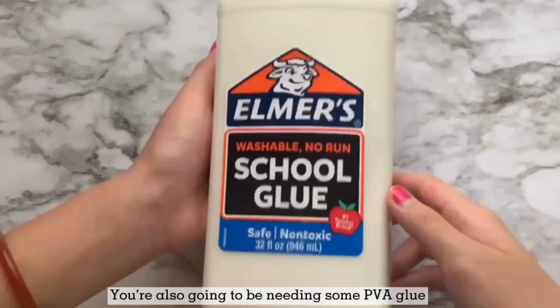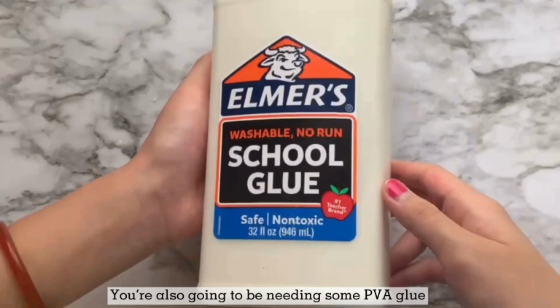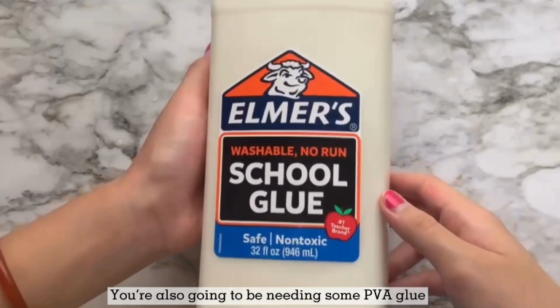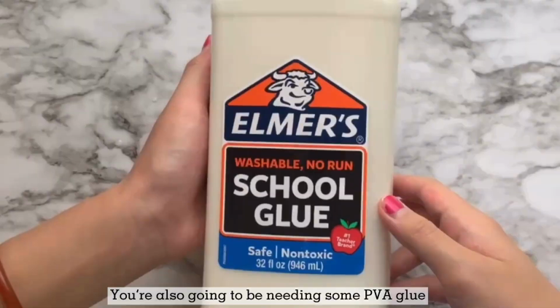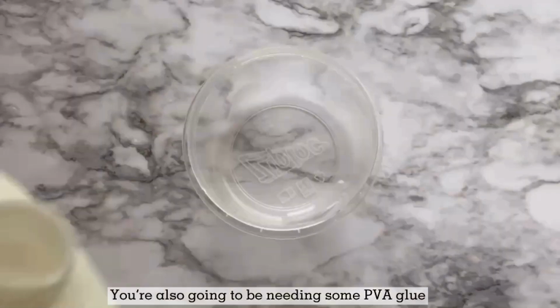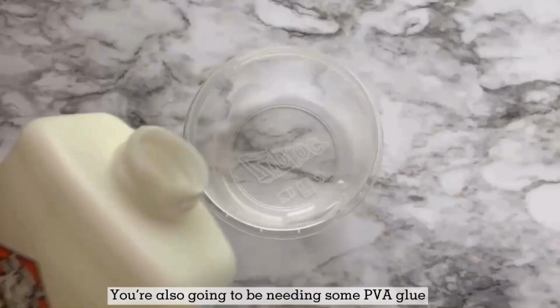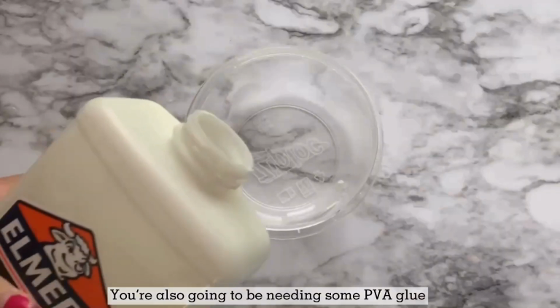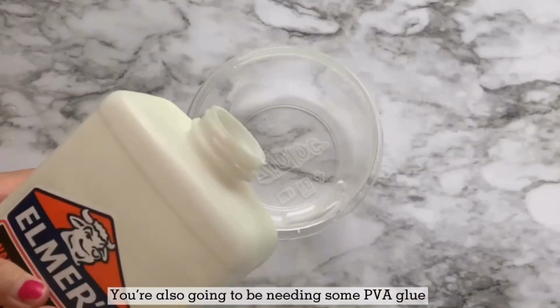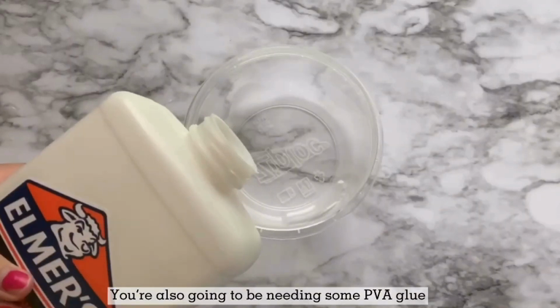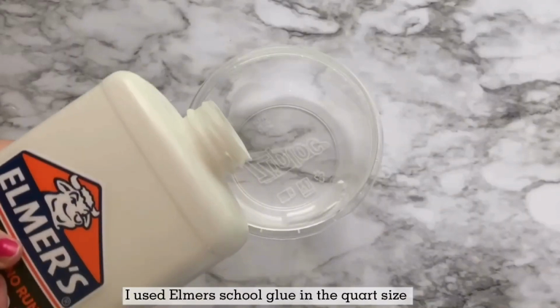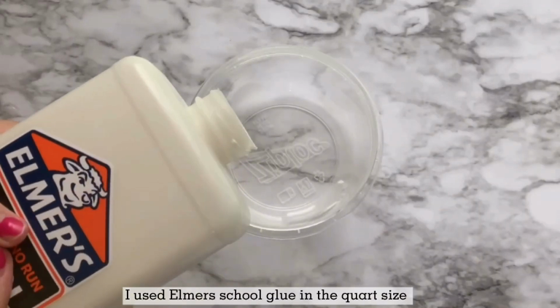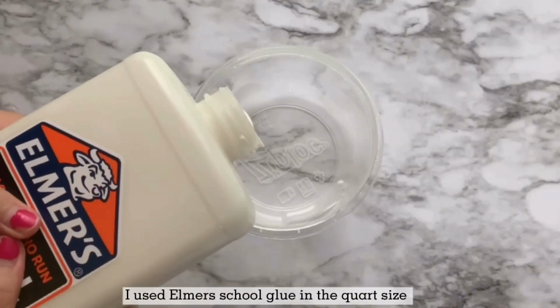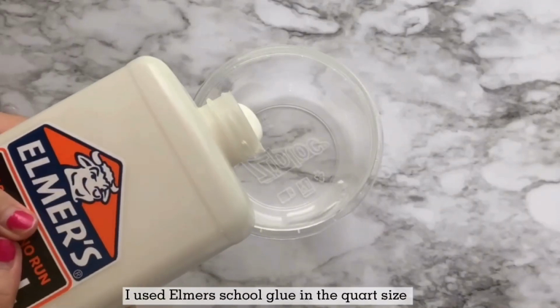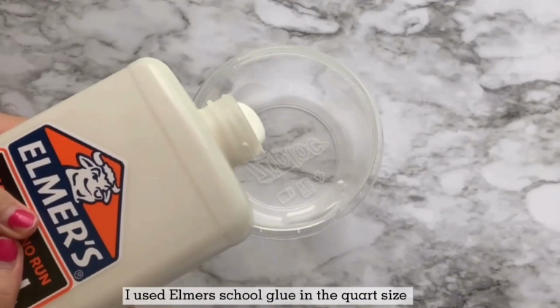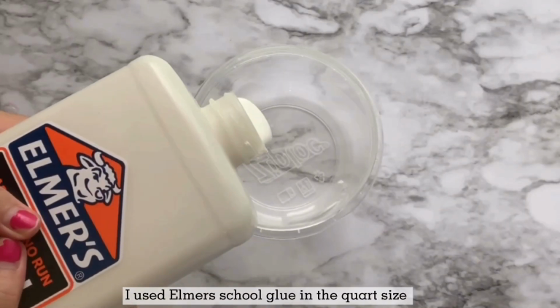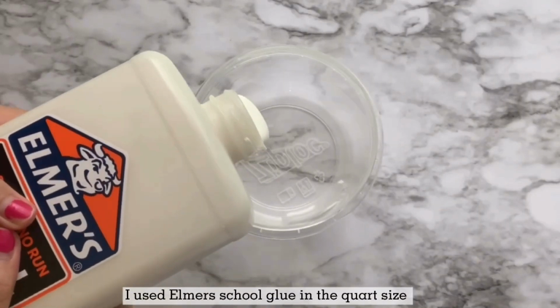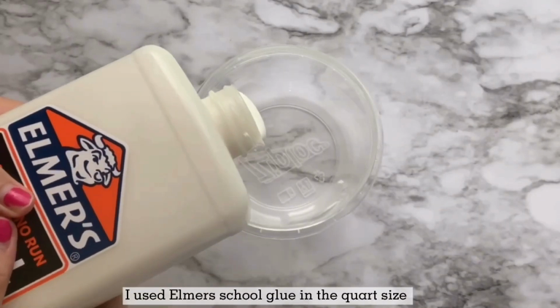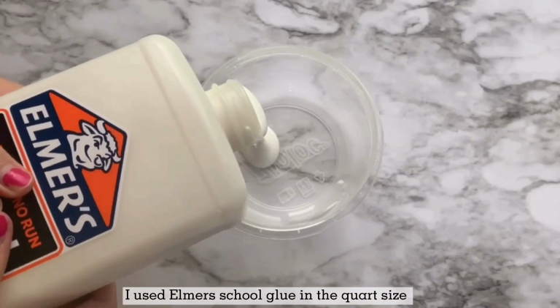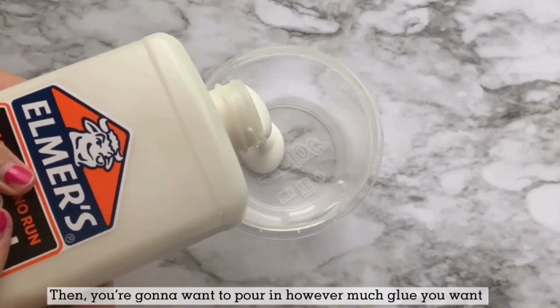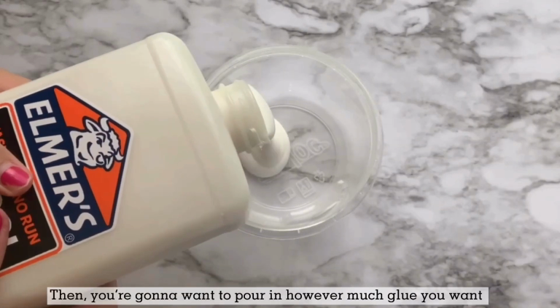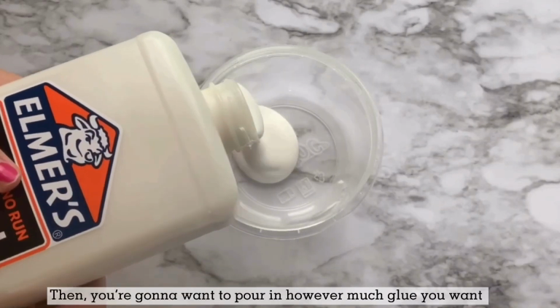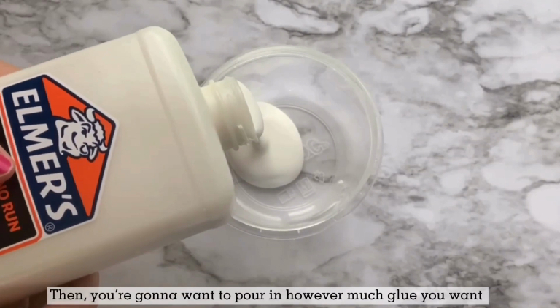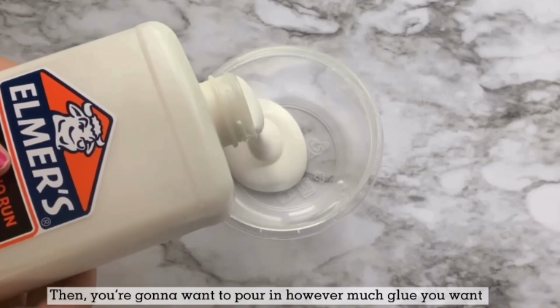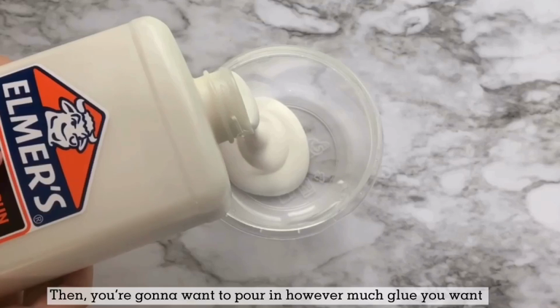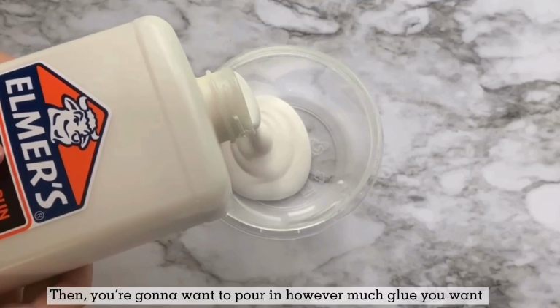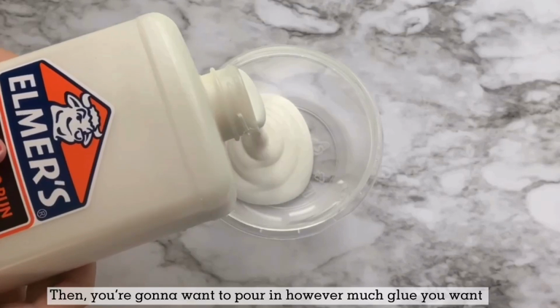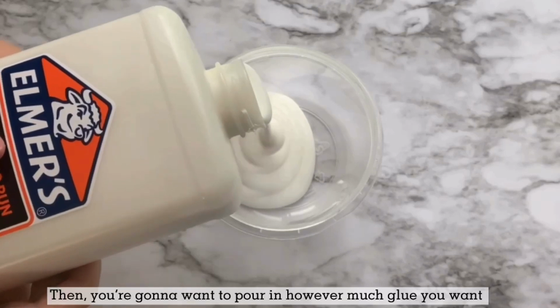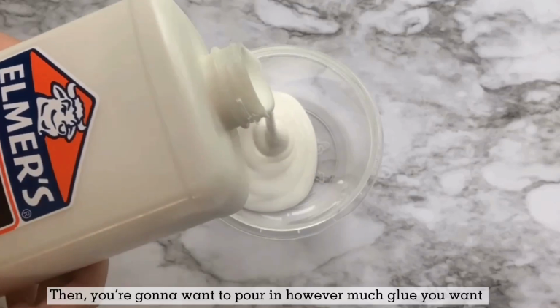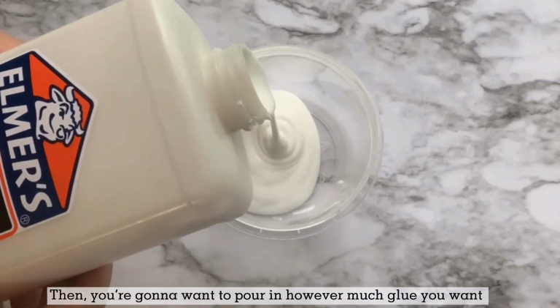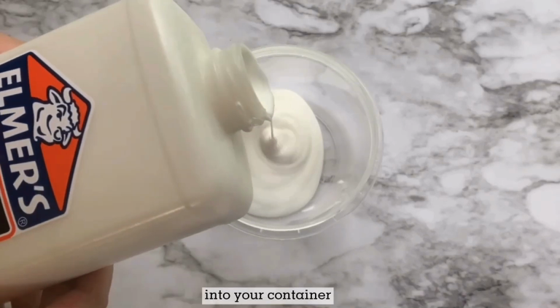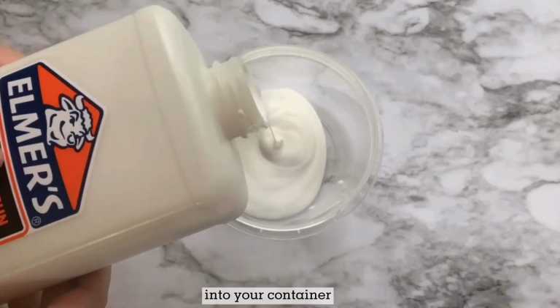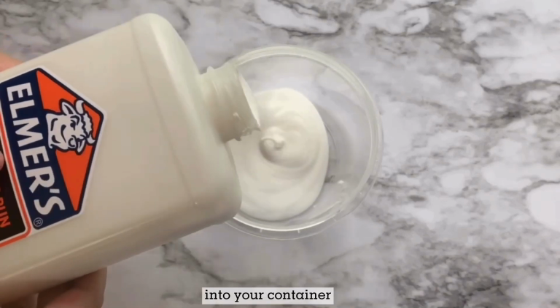You're also going to be needing some PVA glue. I used Elmer's glue in the quart size. Then you're going to want to pour in however much glue you want into your container.